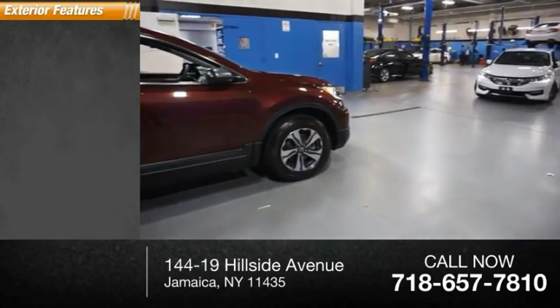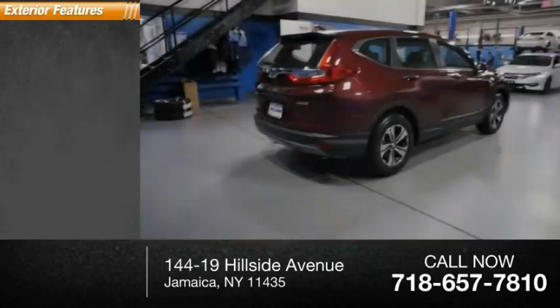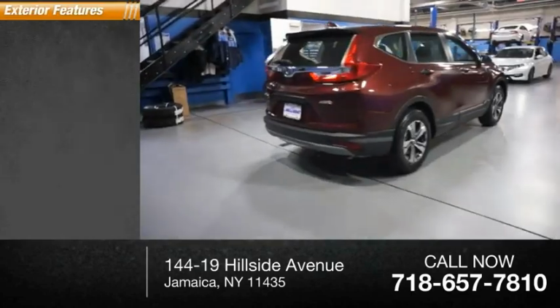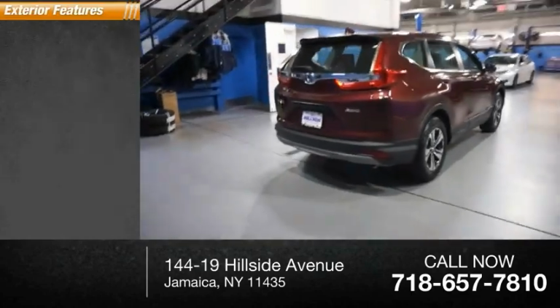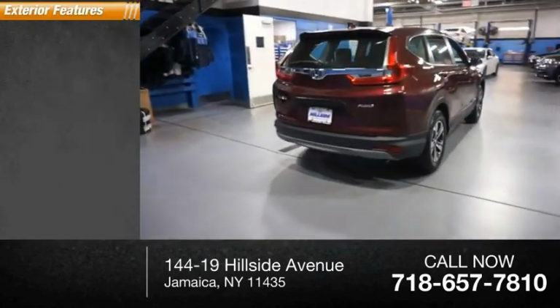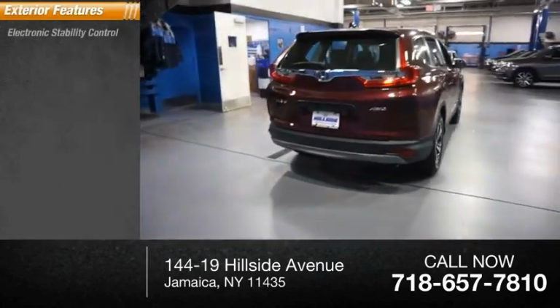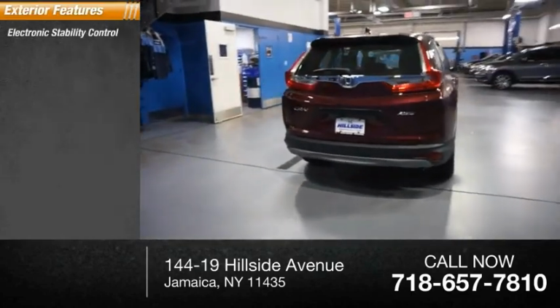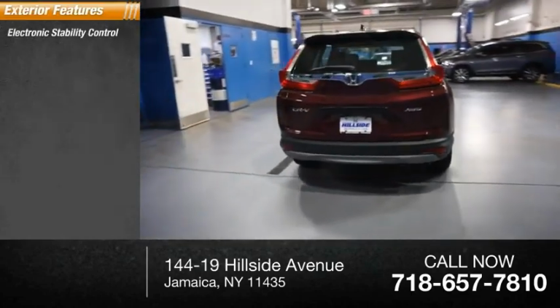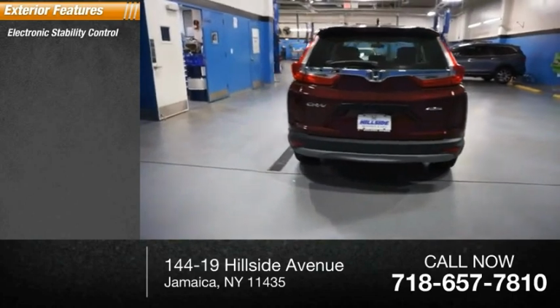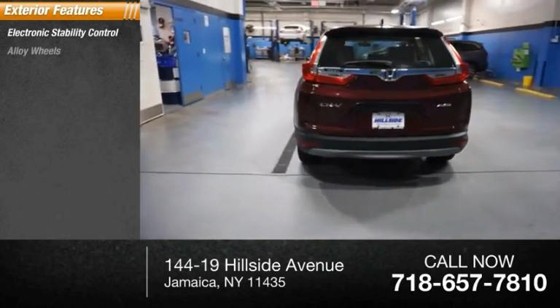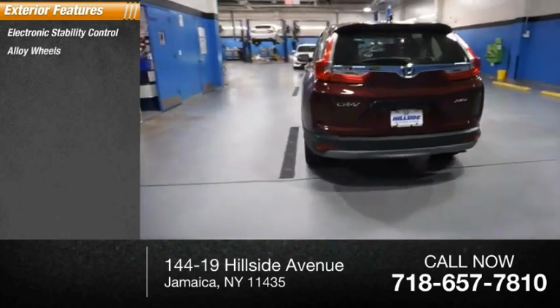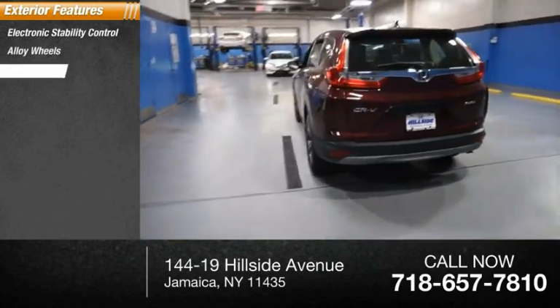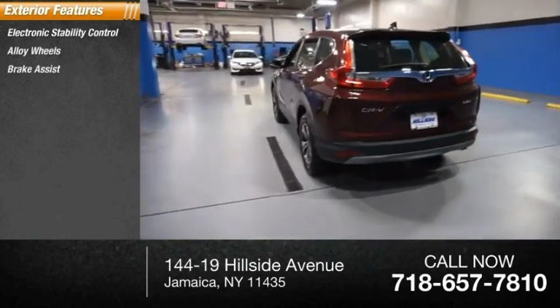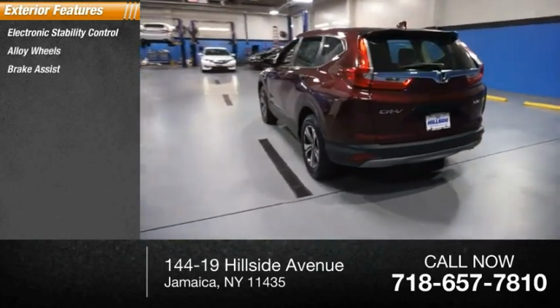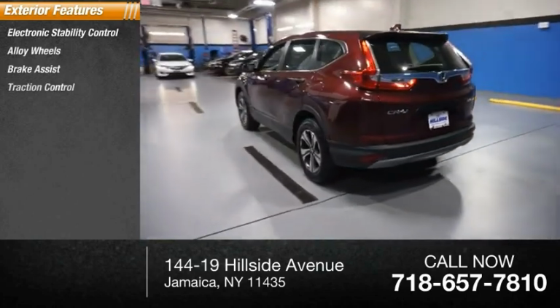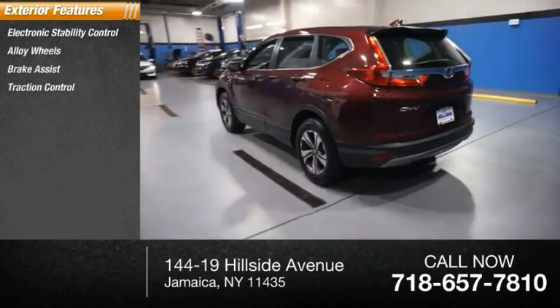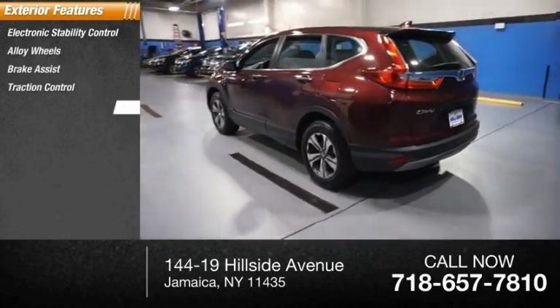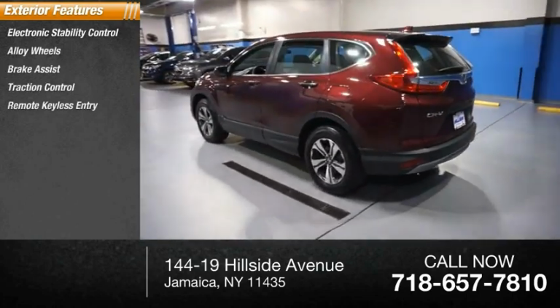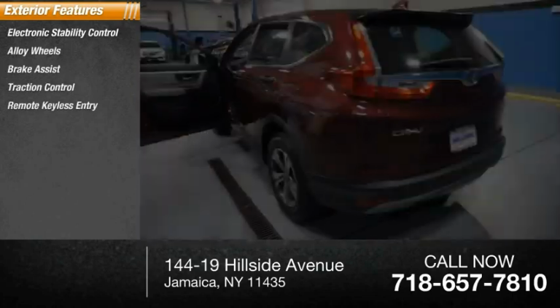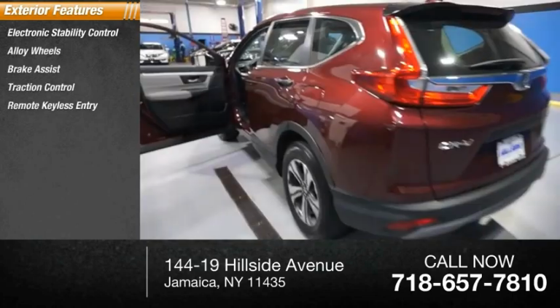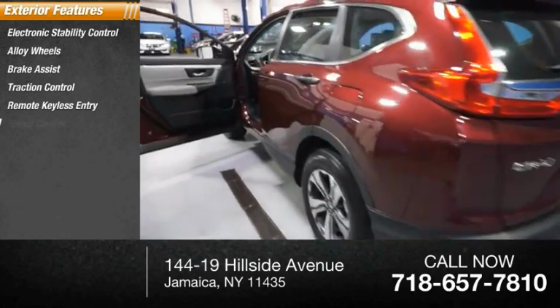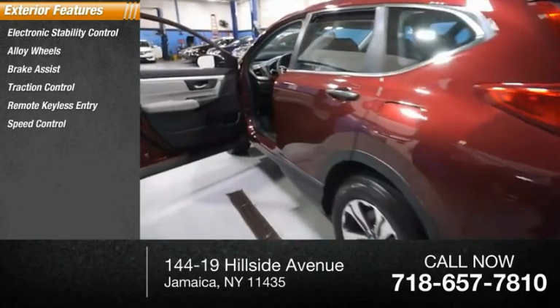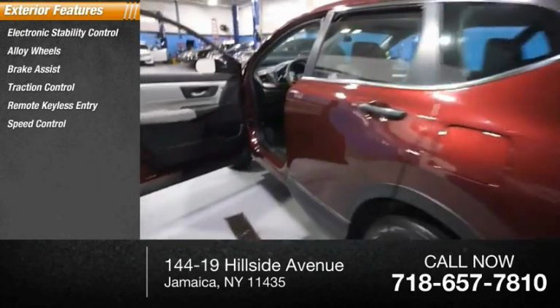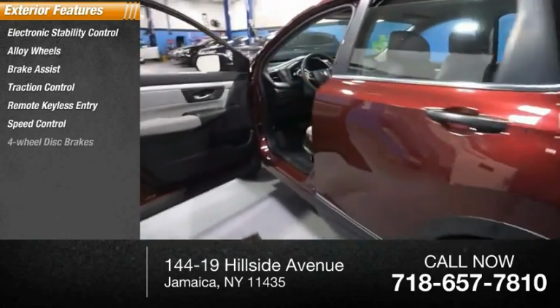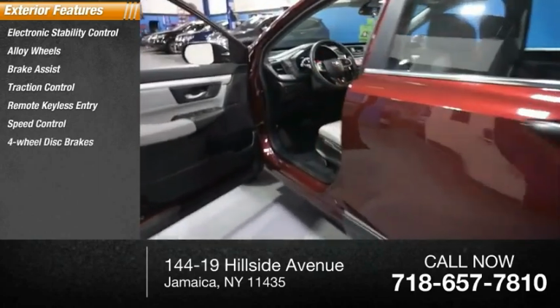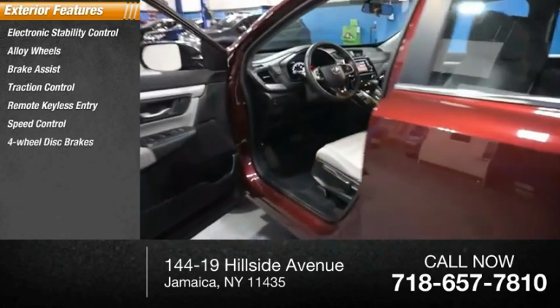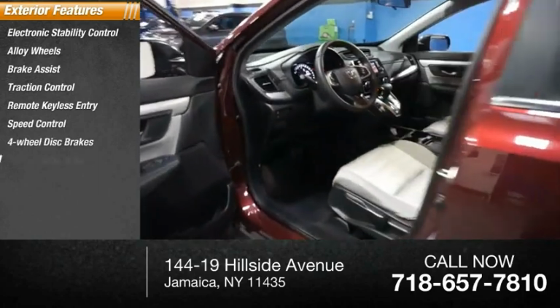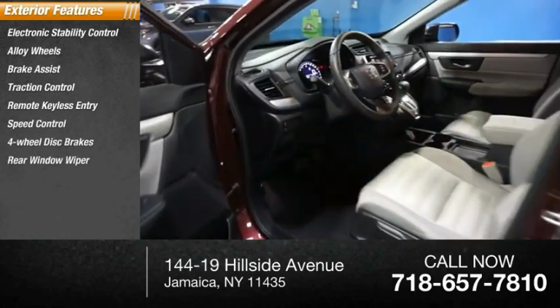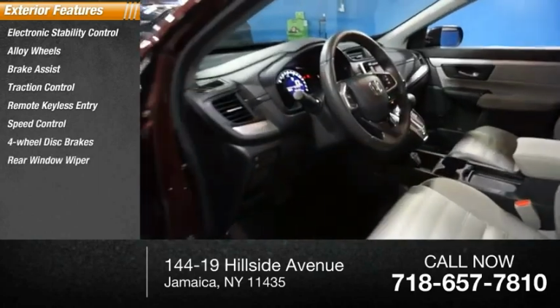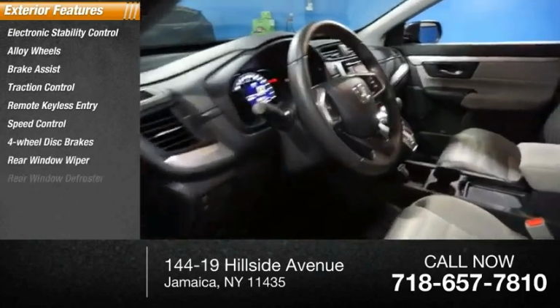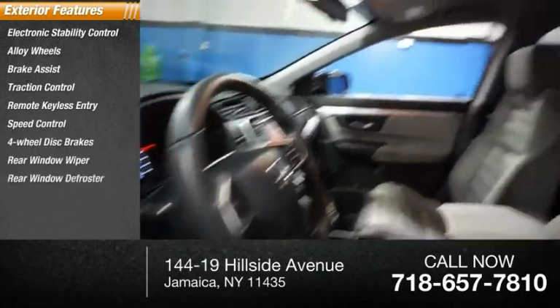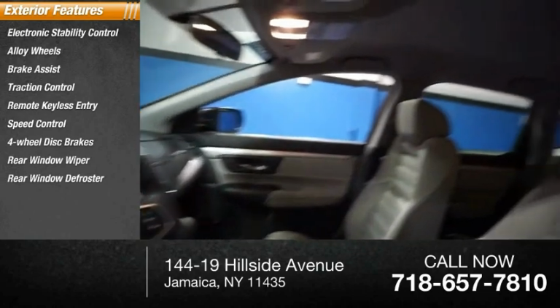Here are some of this vehicle's great options: electronic stability control, alloy wheels, brake assist, traction control, remote keyless entry, speed control, four-wheel disc brakes, rear window wiper, and rear window defroster.